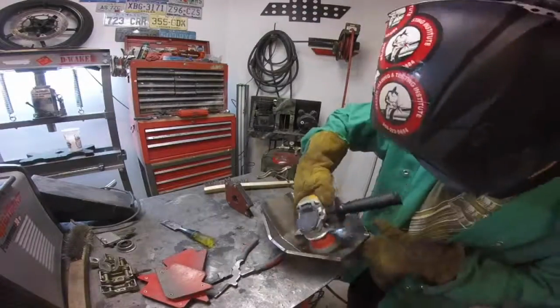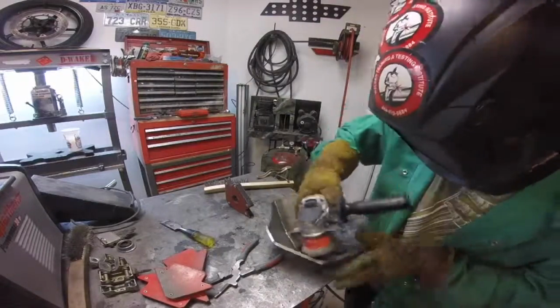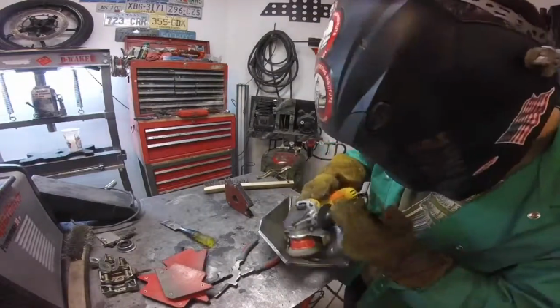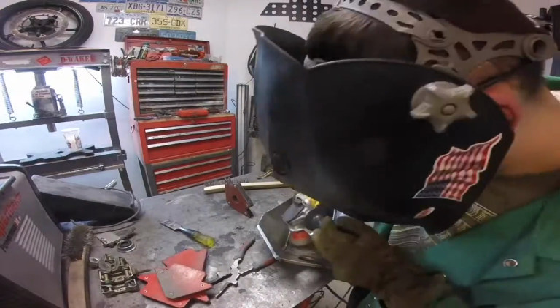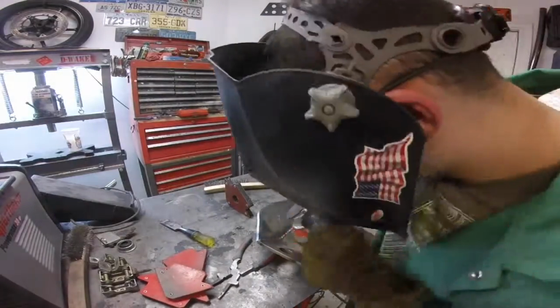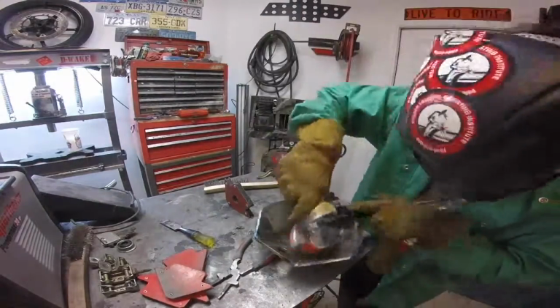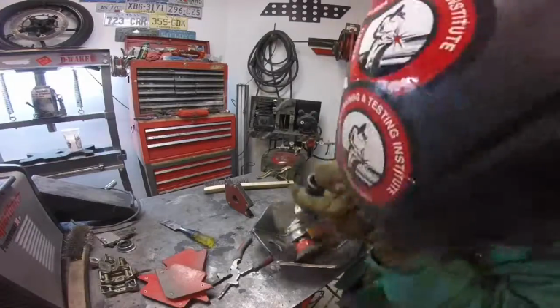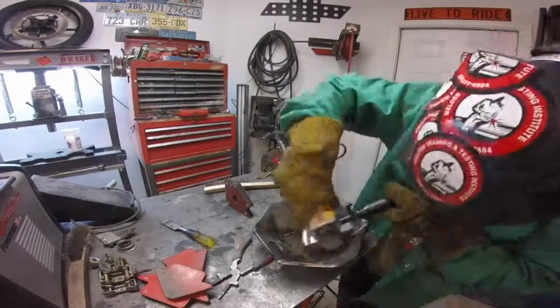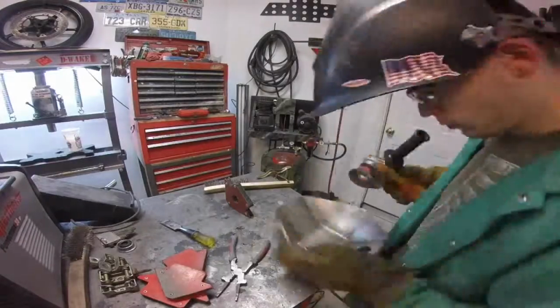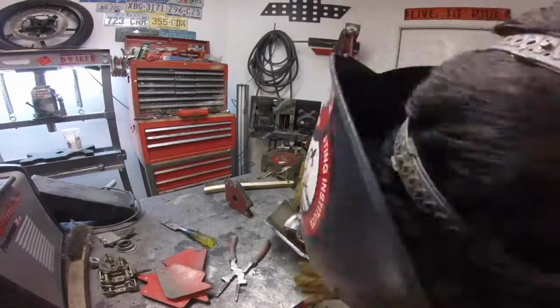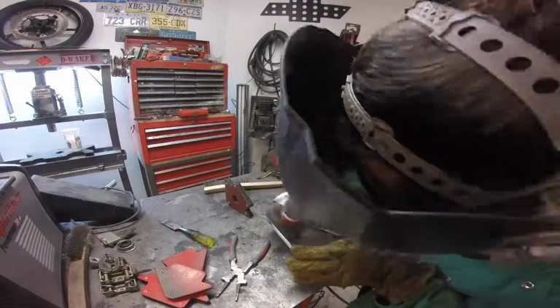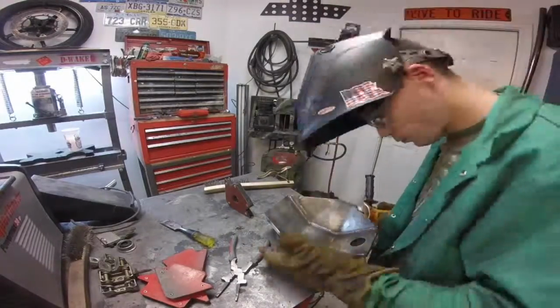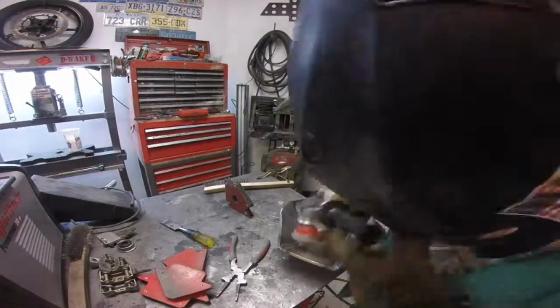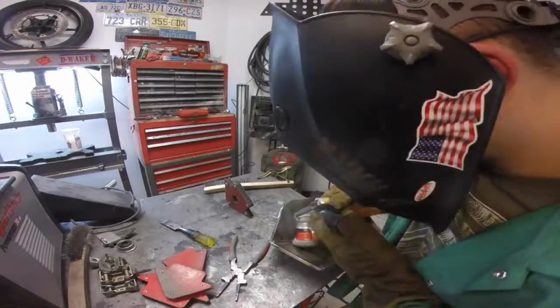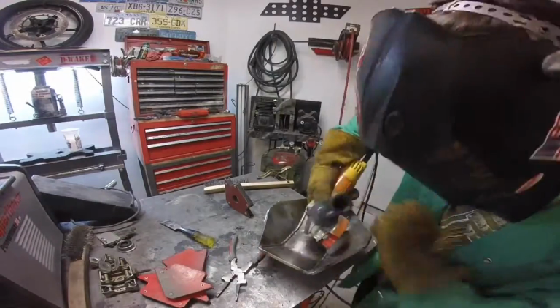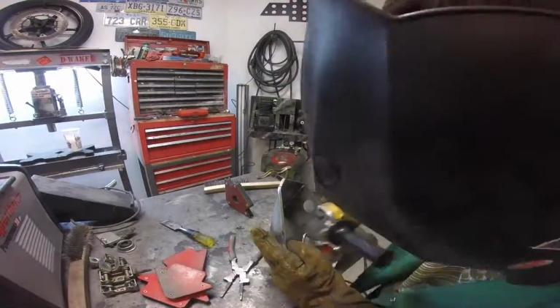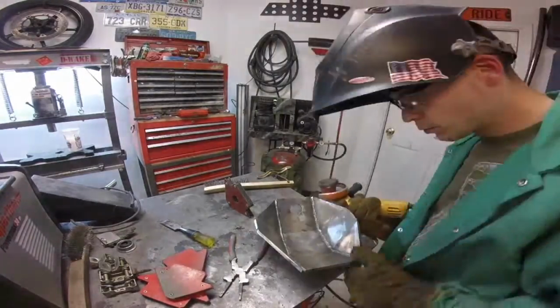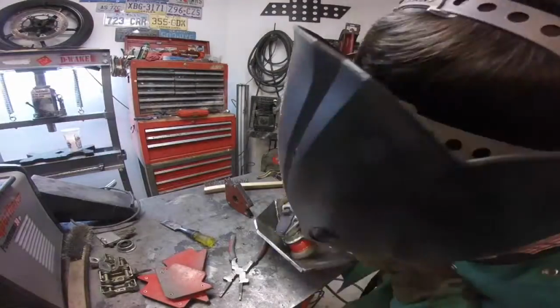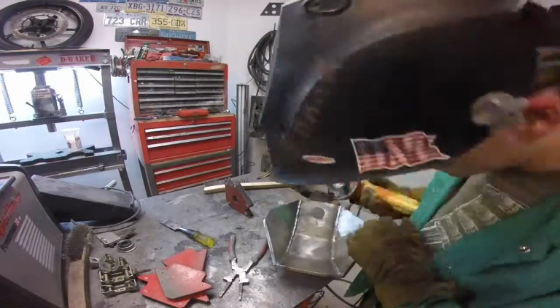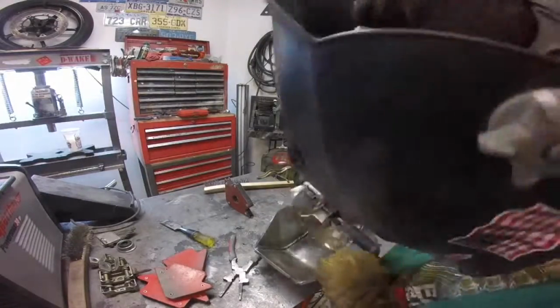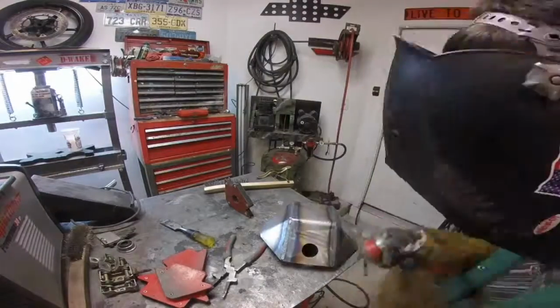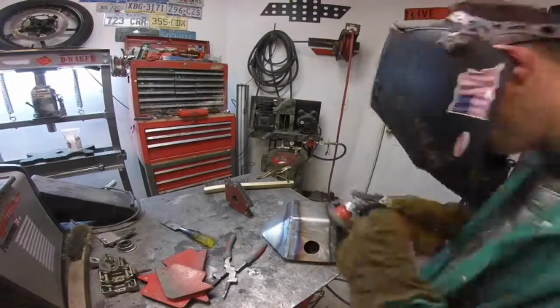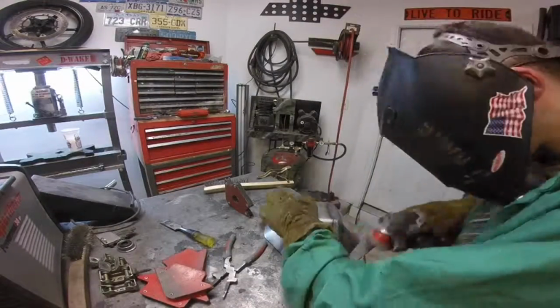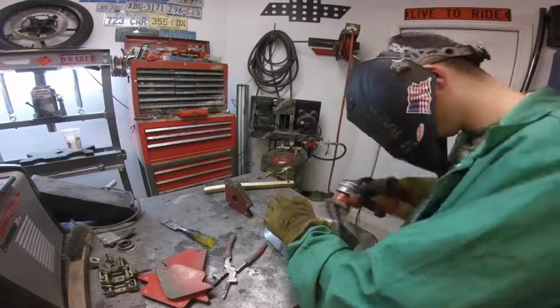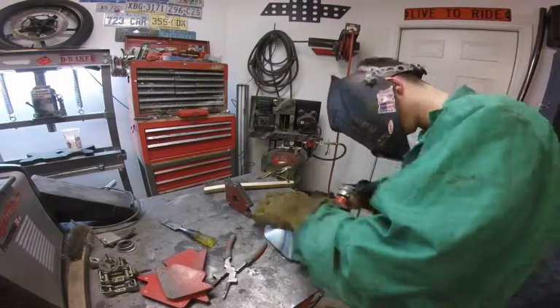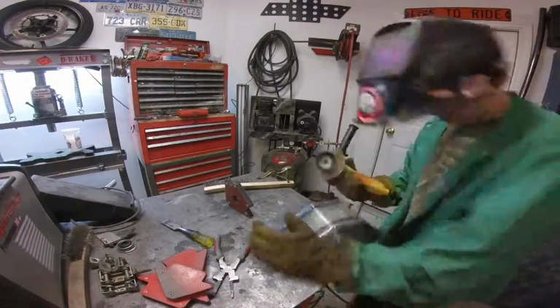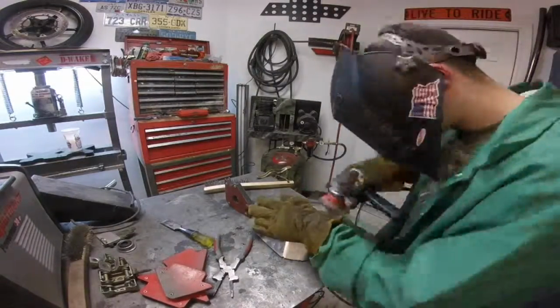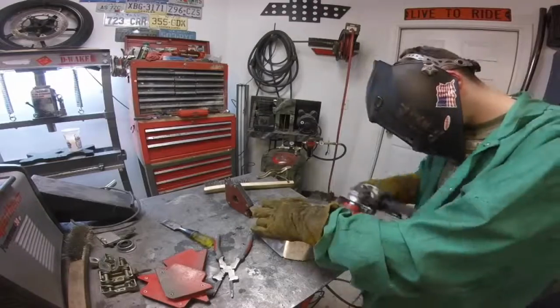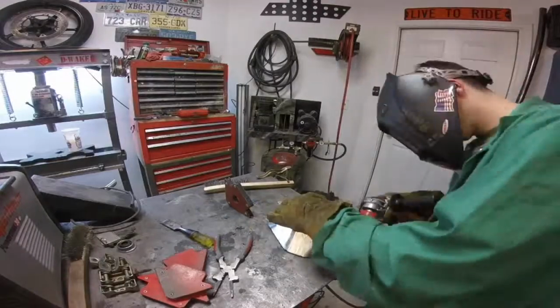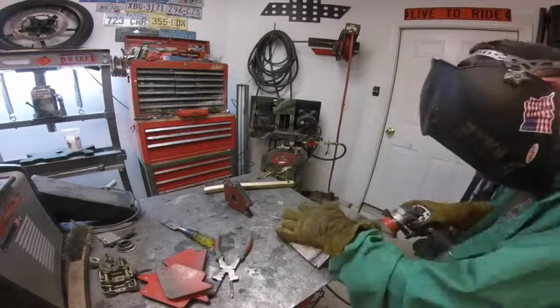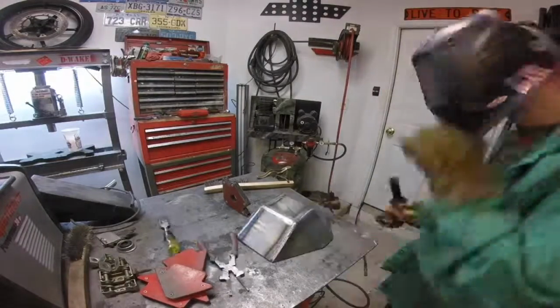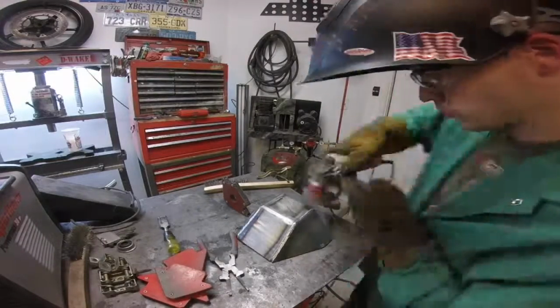Even once the outside was welded I still let it cool in between passes when I was welding the inside. As it was cooling I went ahead and used a wire wheel to hit the inside of the diff cover to try to get out some of those little slag BBs and just try to make it look nice, even though no one is ever going to see the inside except for me hopefully.